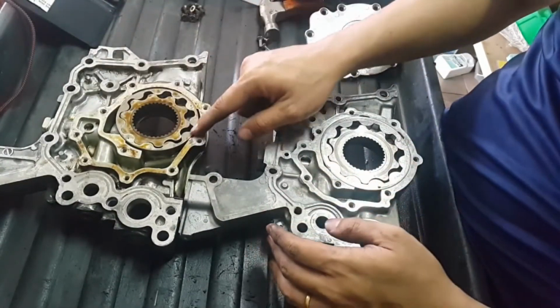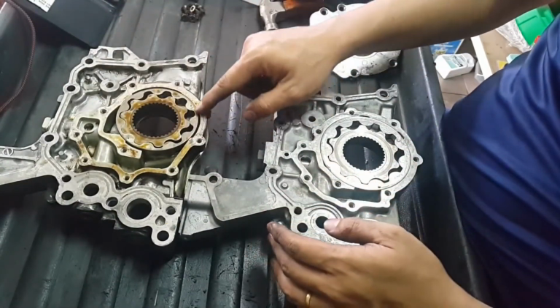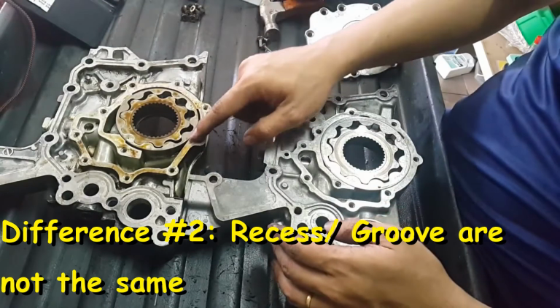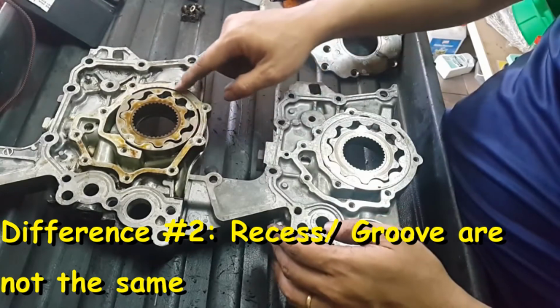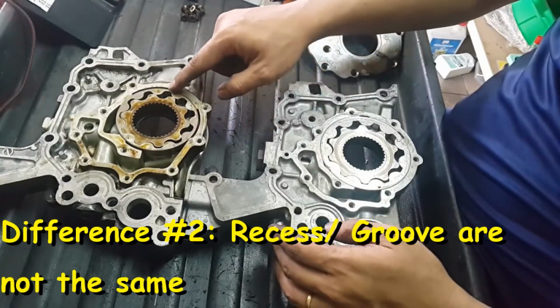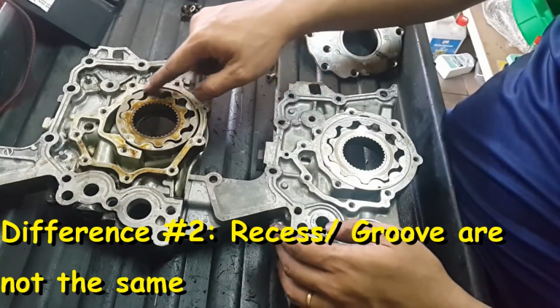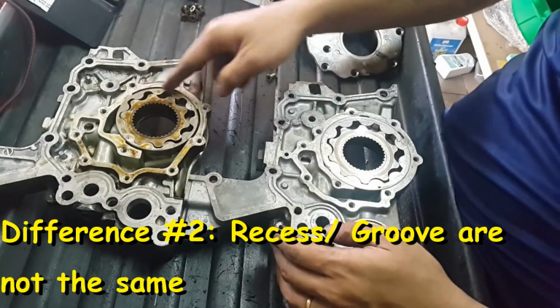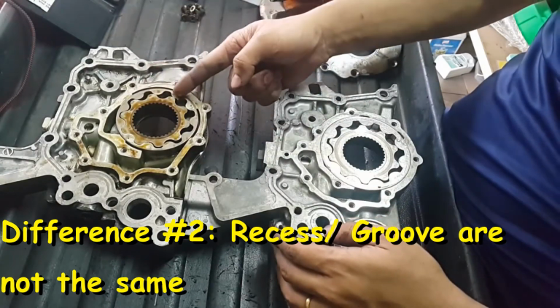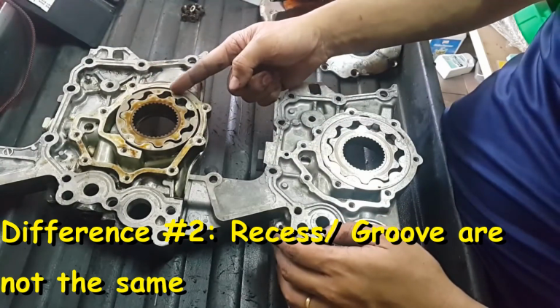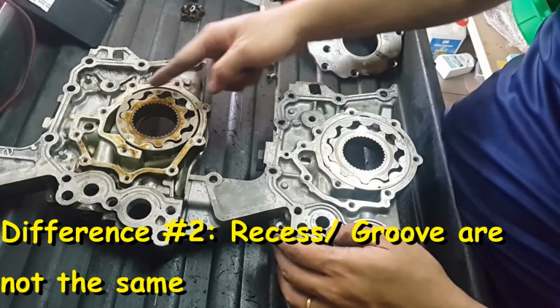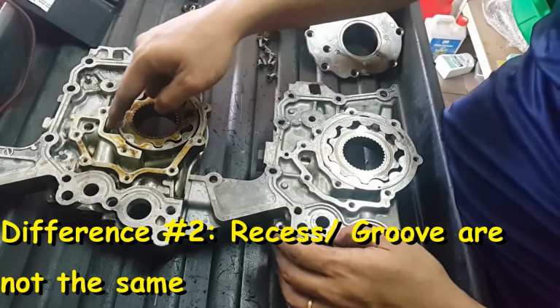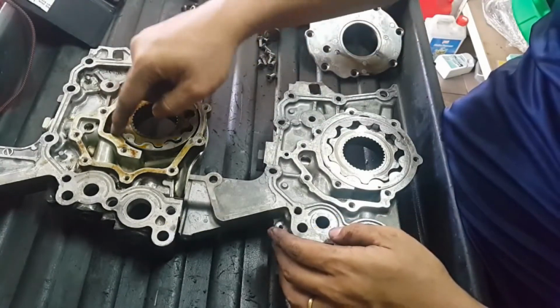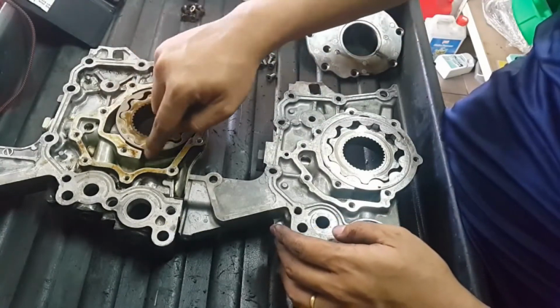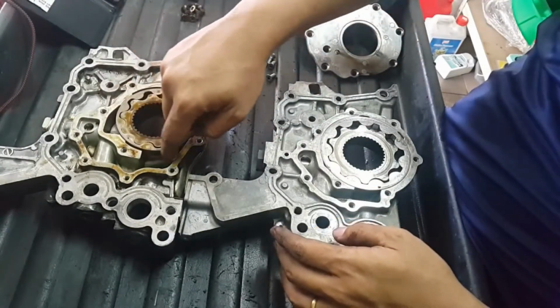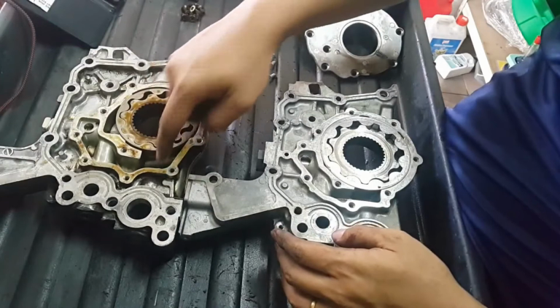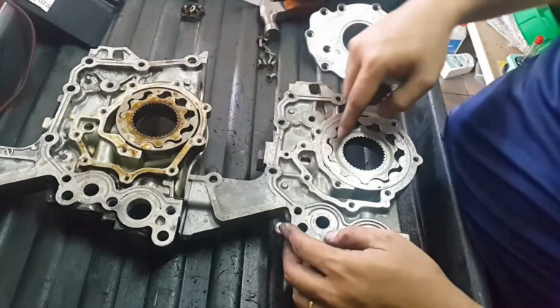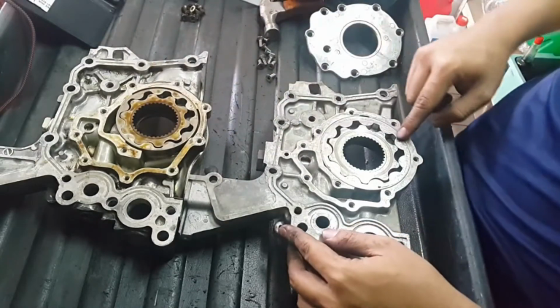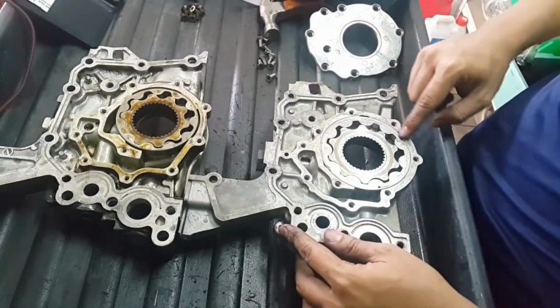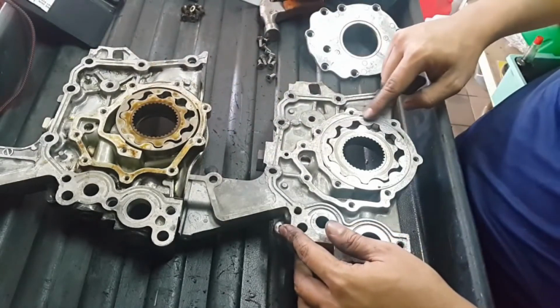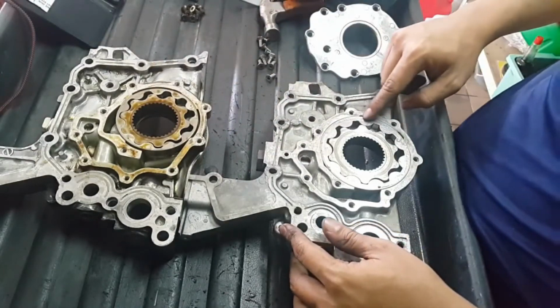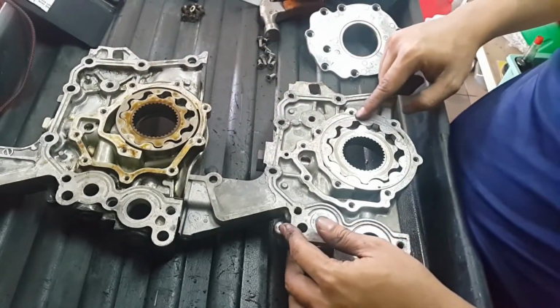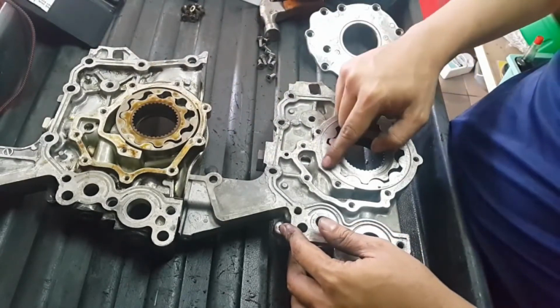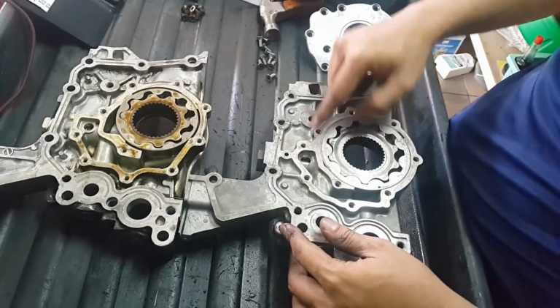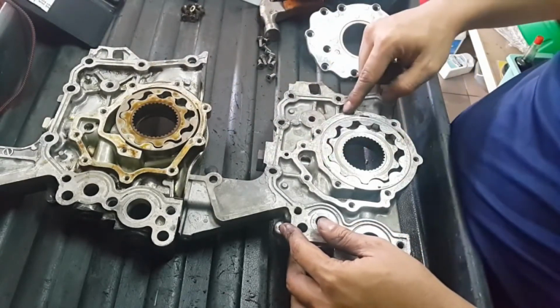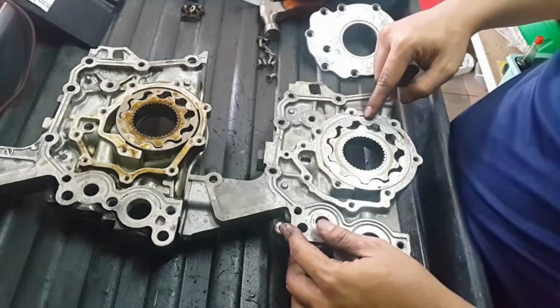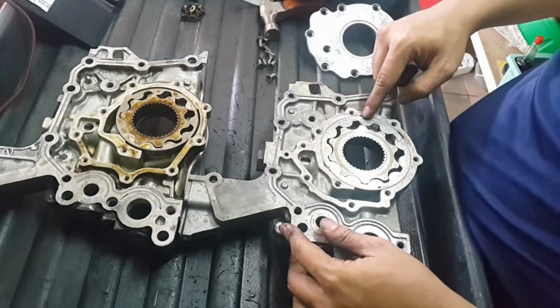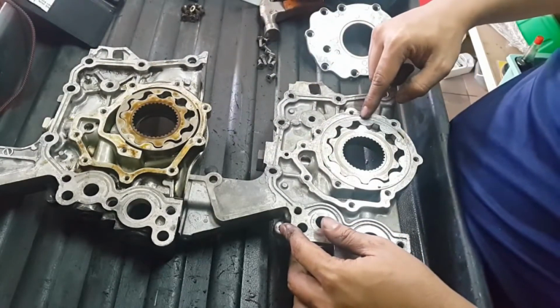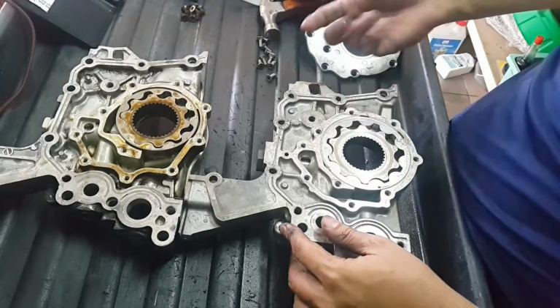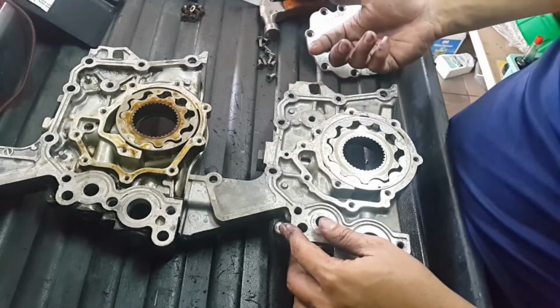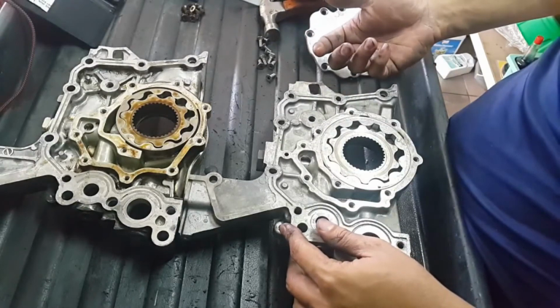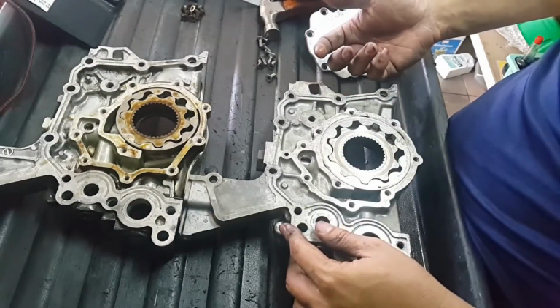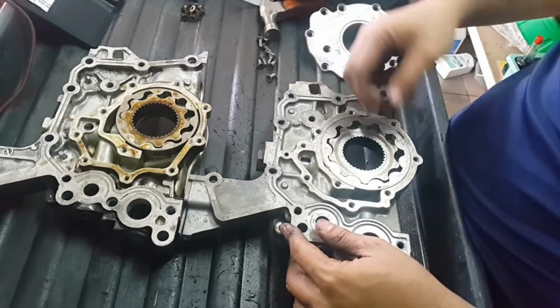You can see here there is a recess, so that the oil can flow through and lubricate the surface. Over here on the NA pump, there is only a little bit of recess, so it will maintain high pressure.